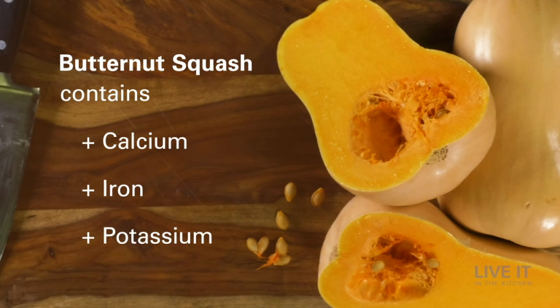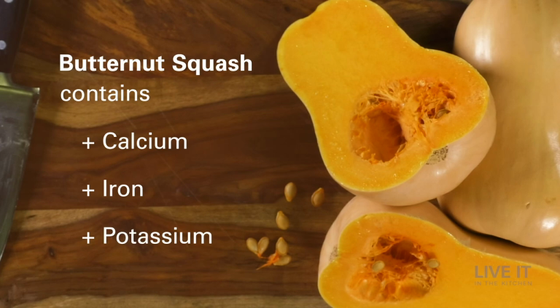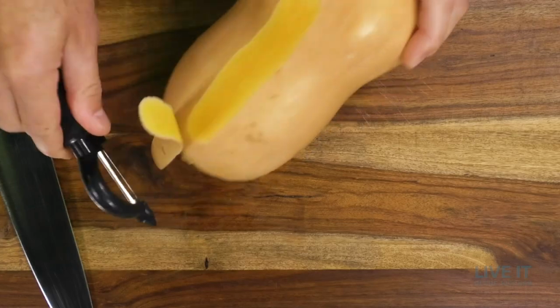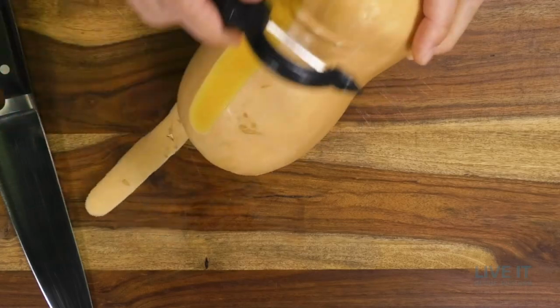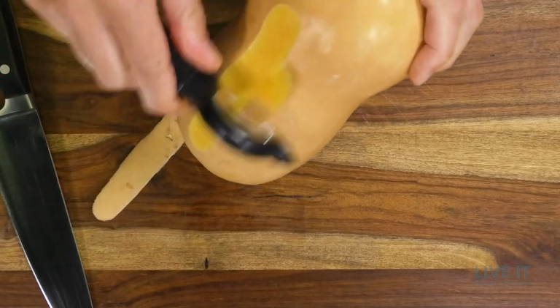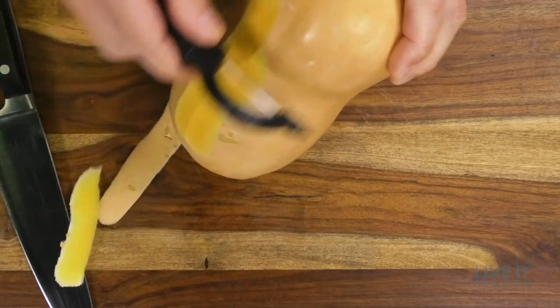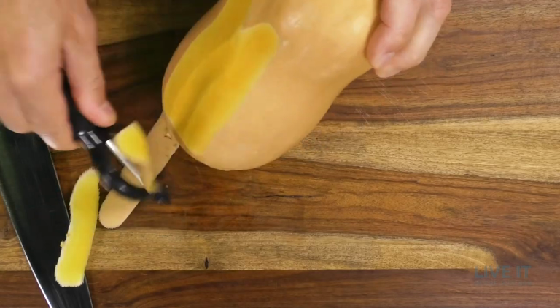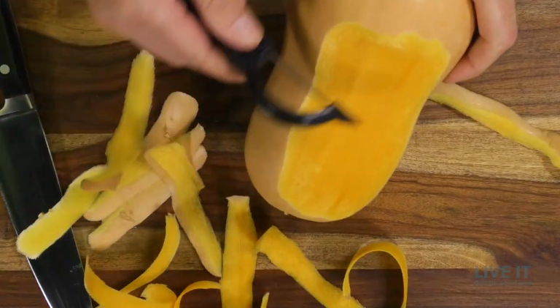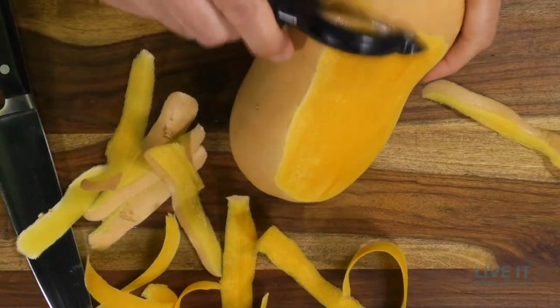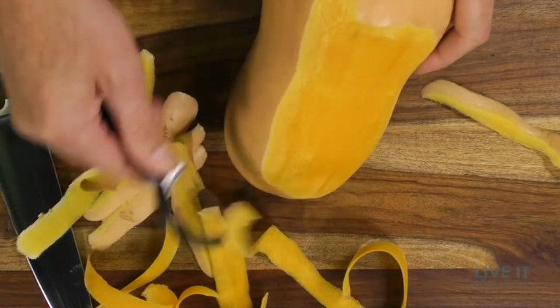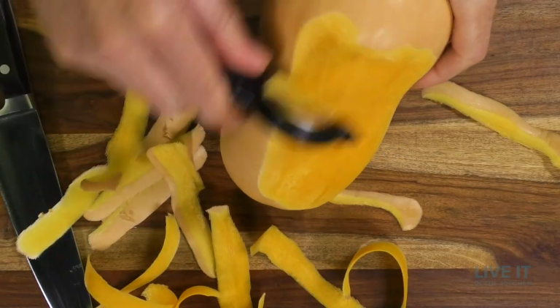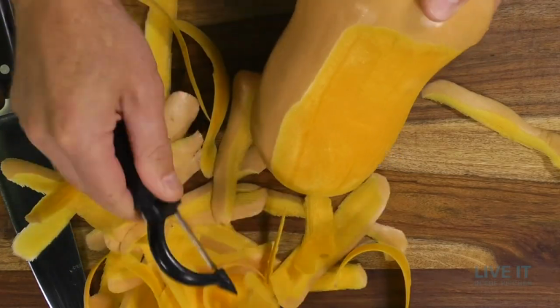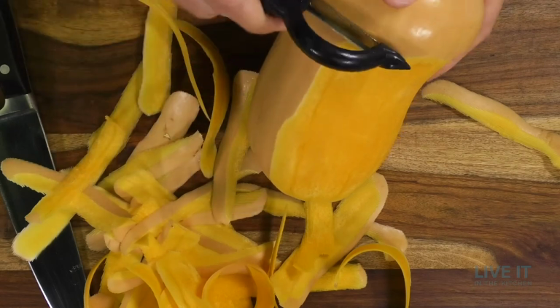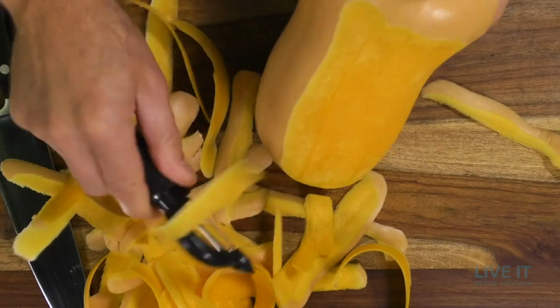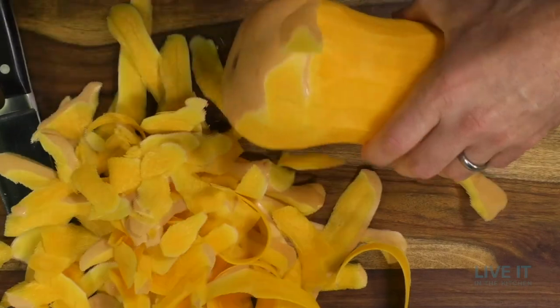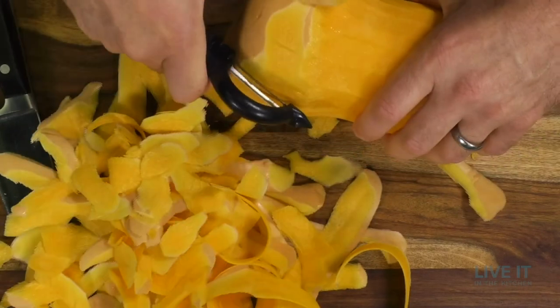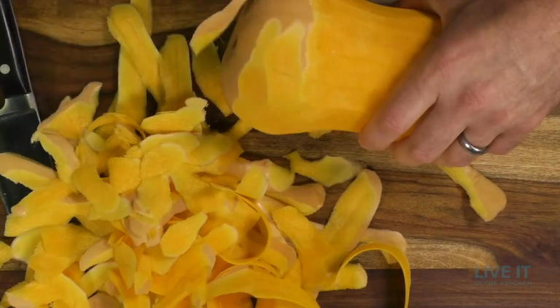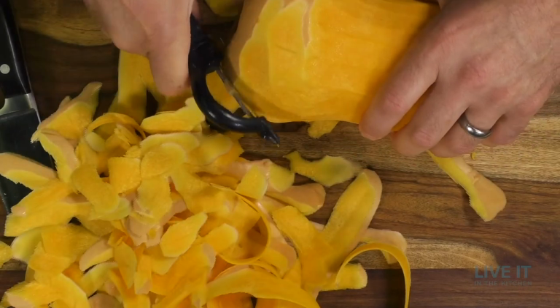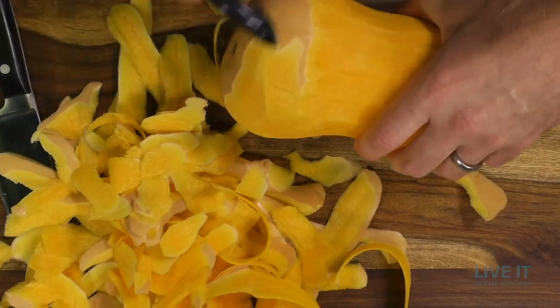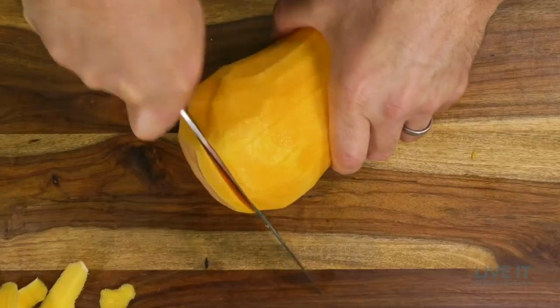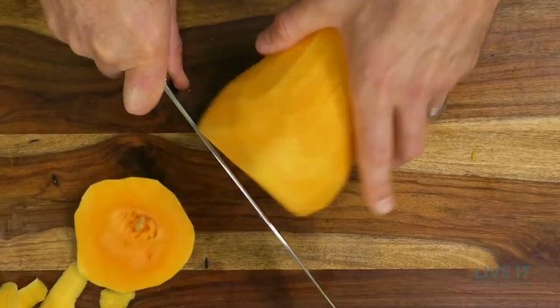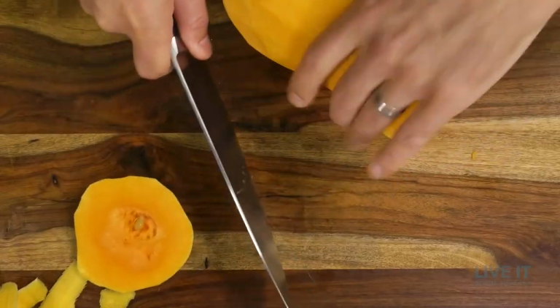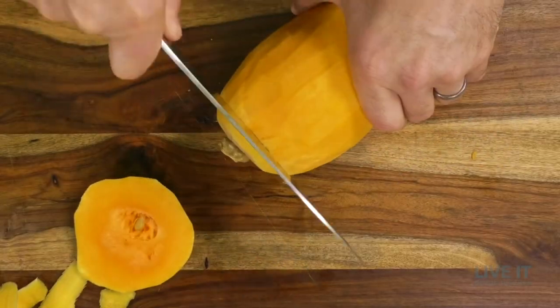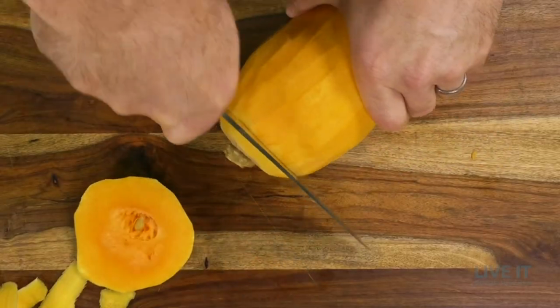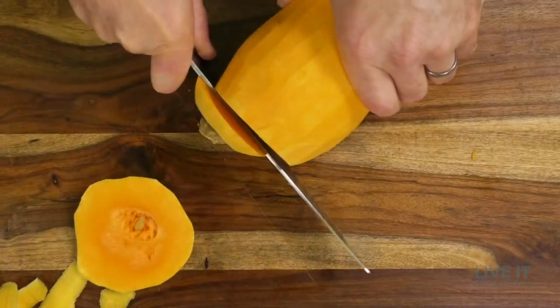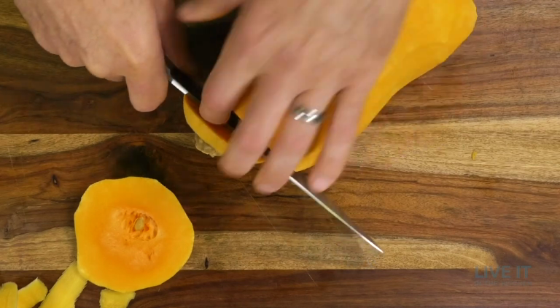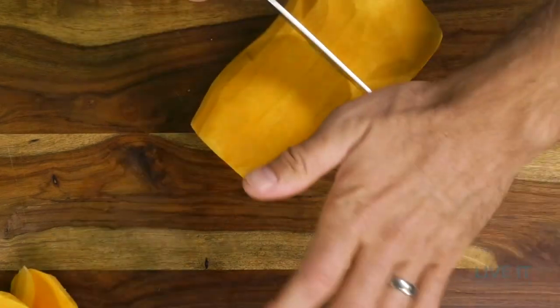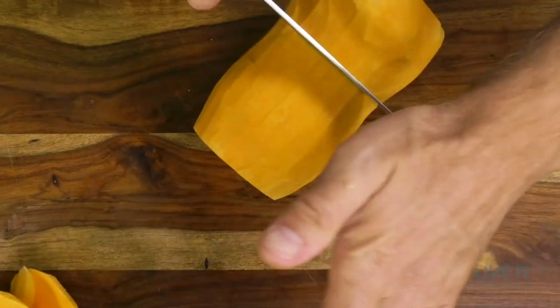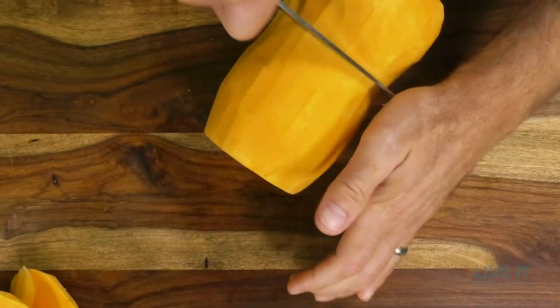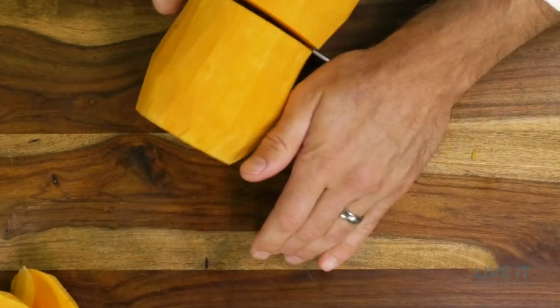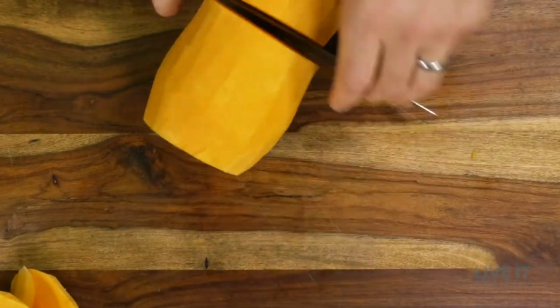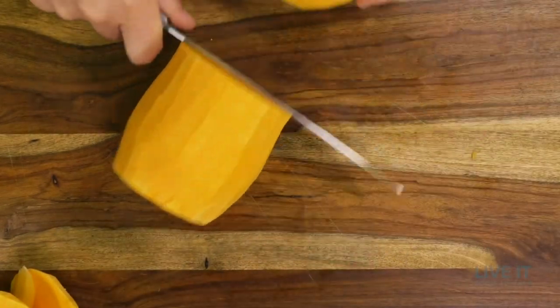There are two types of peelers: the traditional one with a smooth blade and one with a serrated blade. In this case, the serrated blade works much better on the tough skin of this butternut squash.